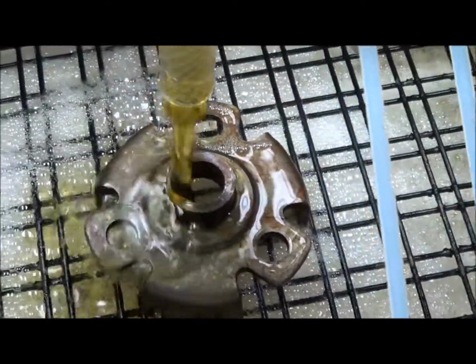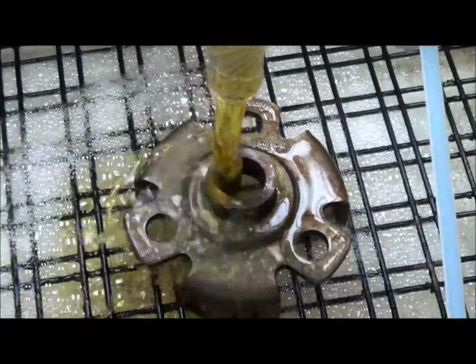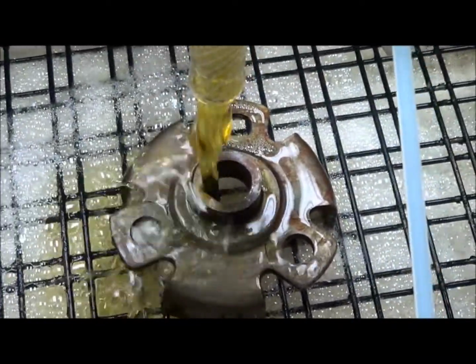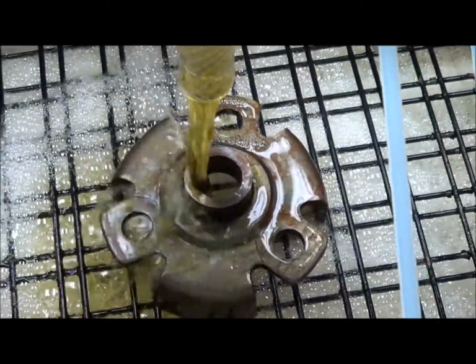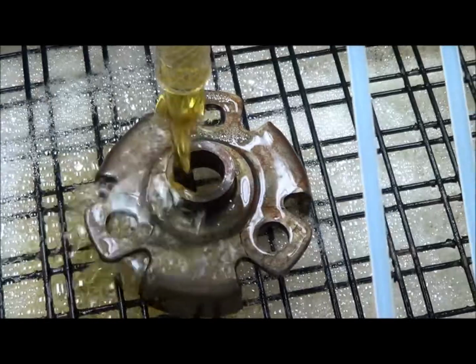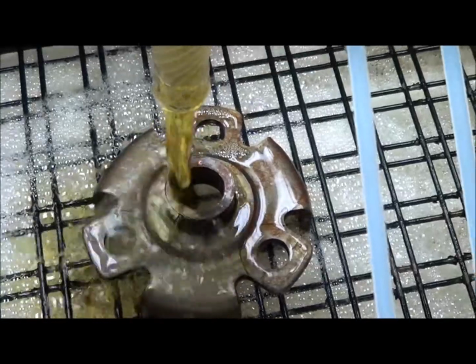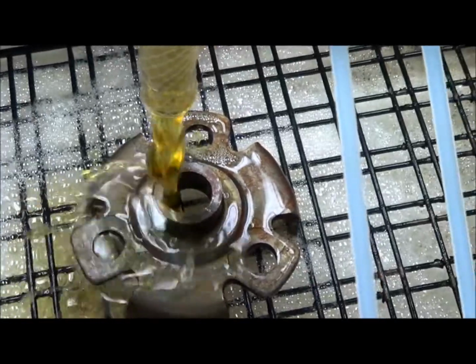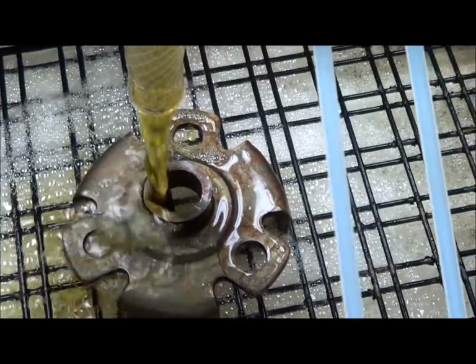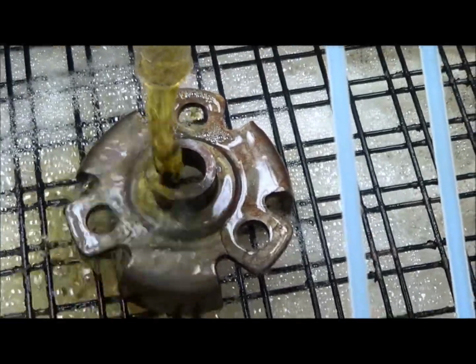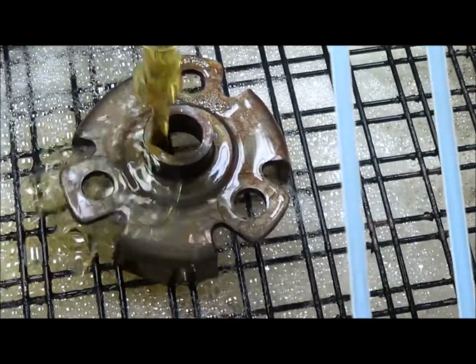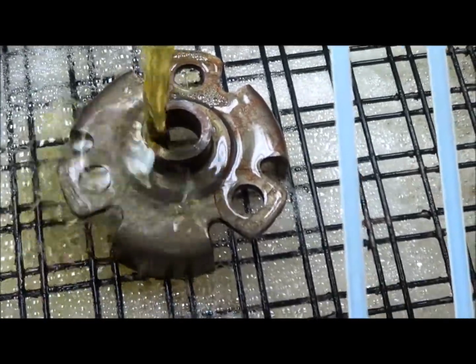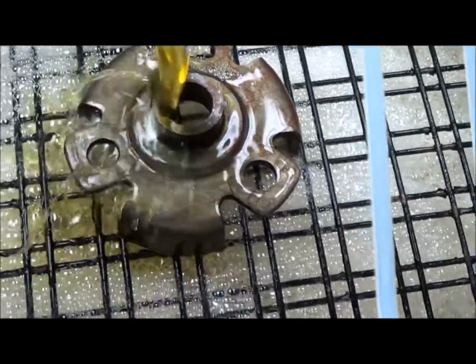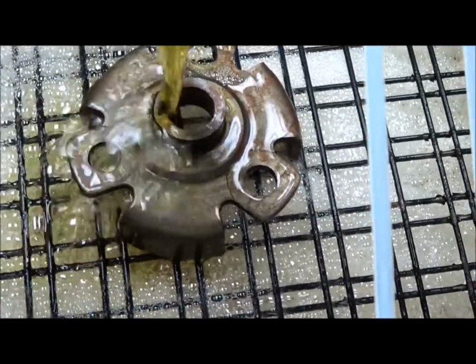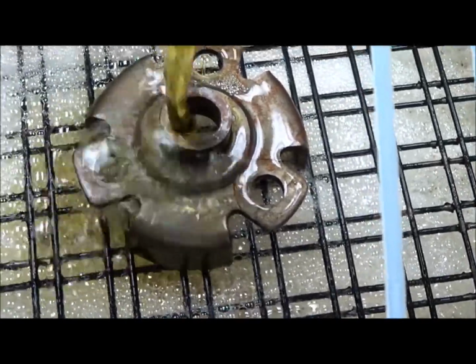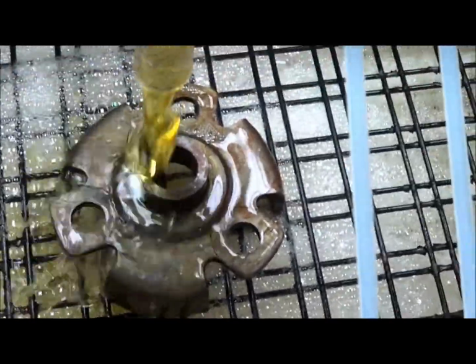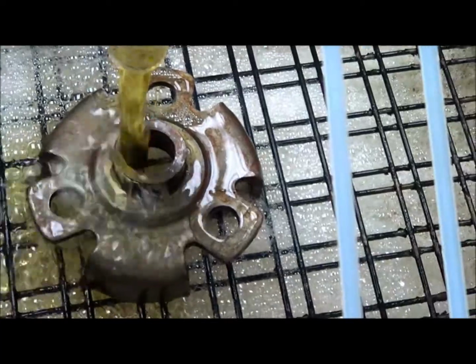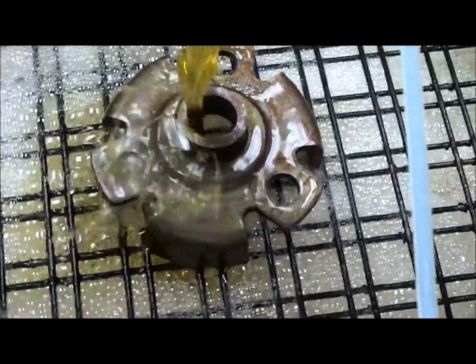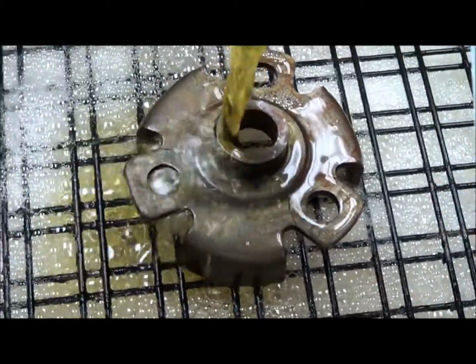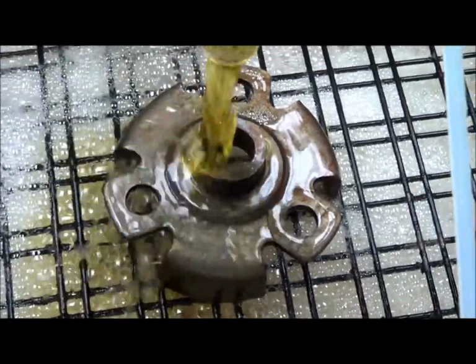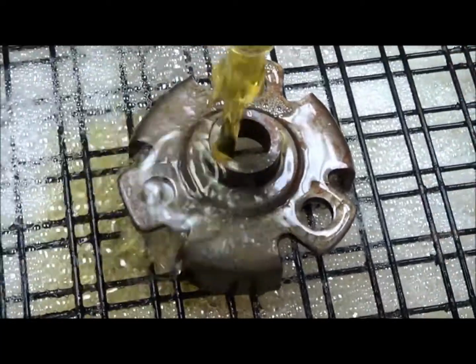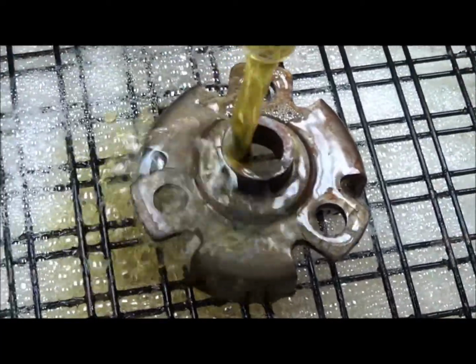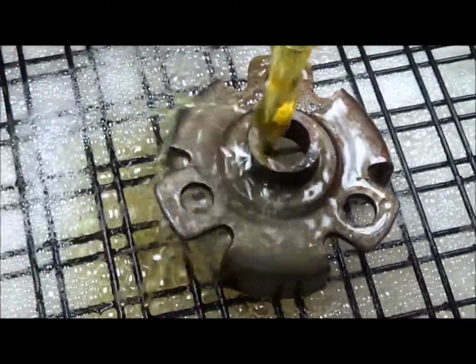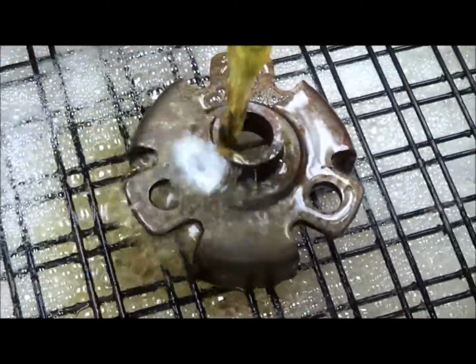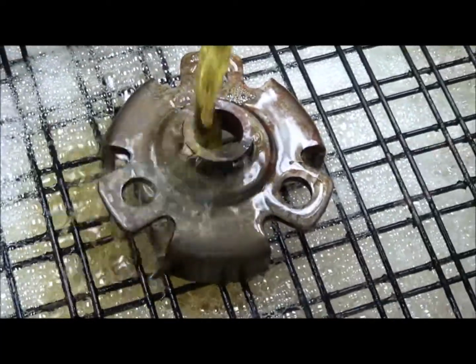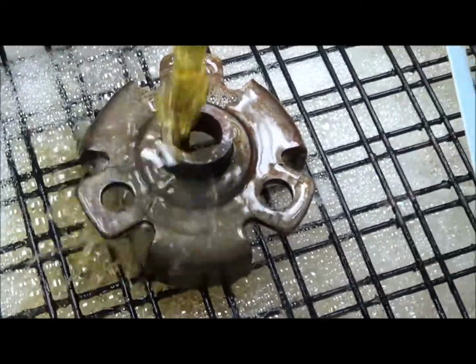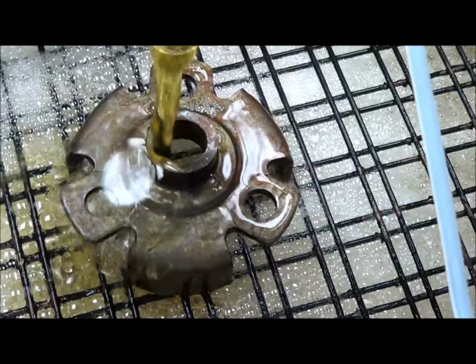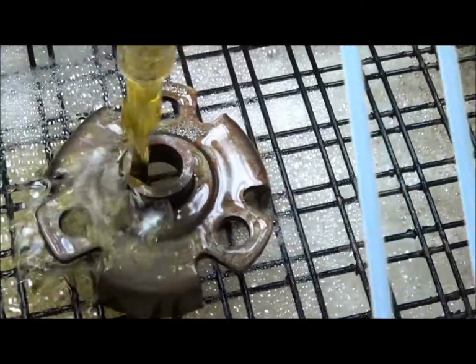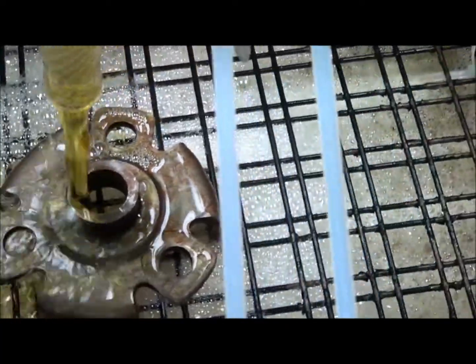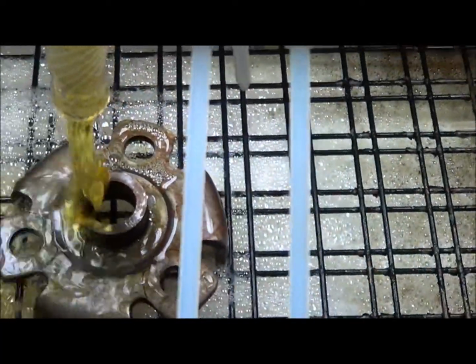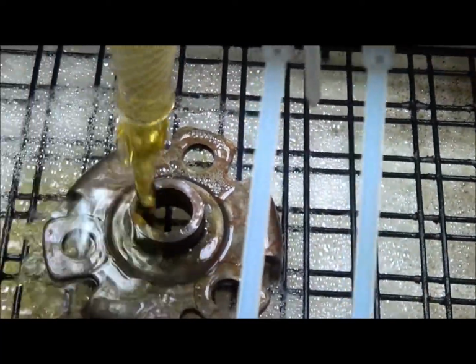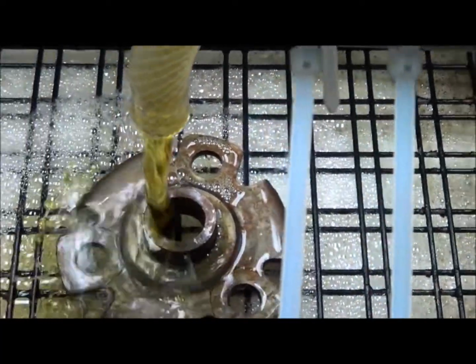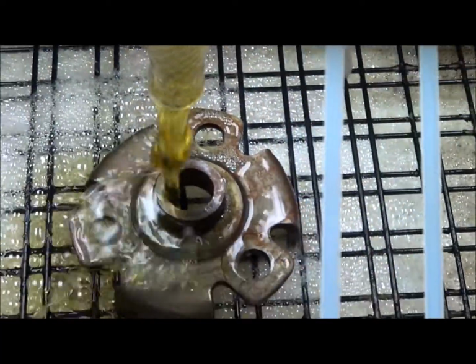It has managed to wet down the whole top surface, so it probably is going to de-rust everything up top. Where the flow is heavier, it looks like it's removed a little more rust than where the flow is lighter.